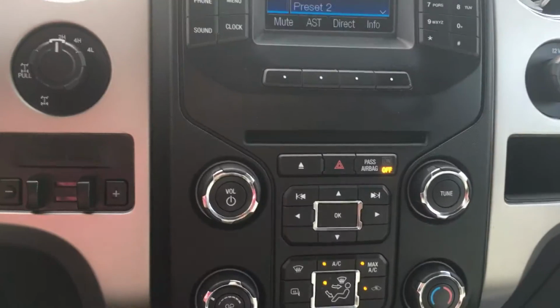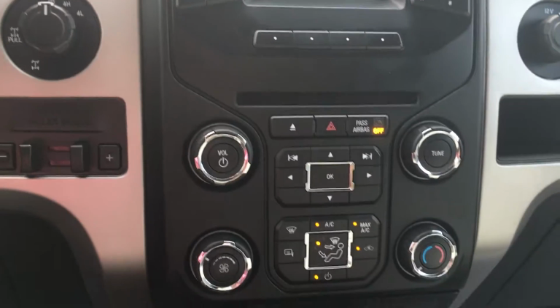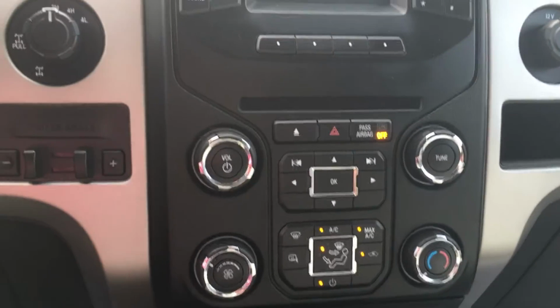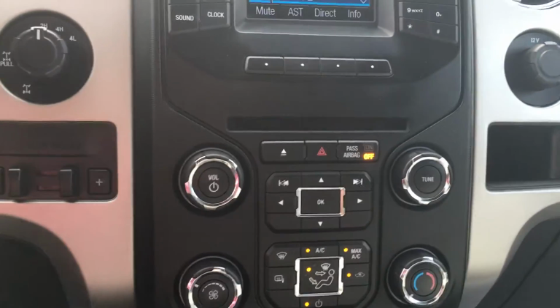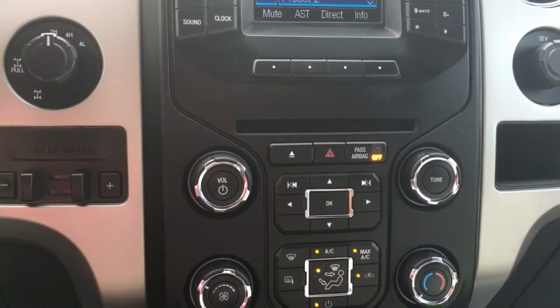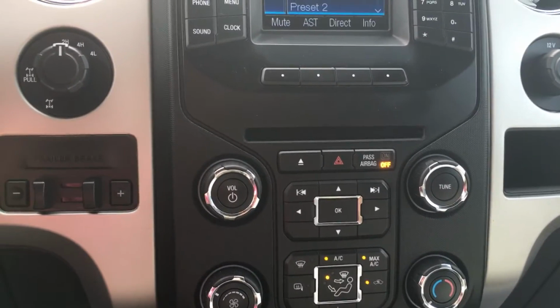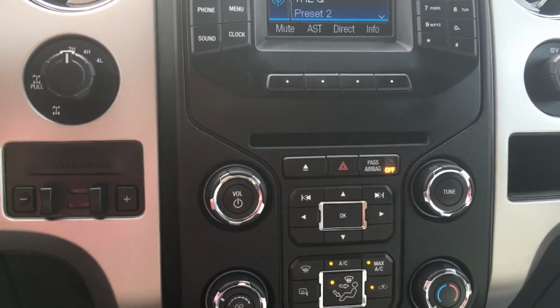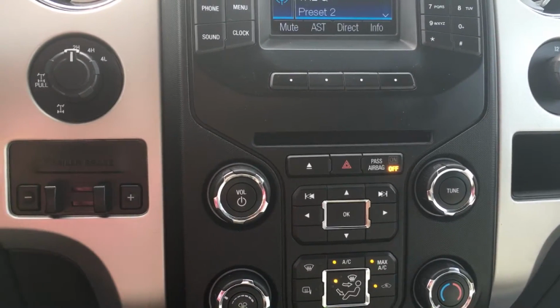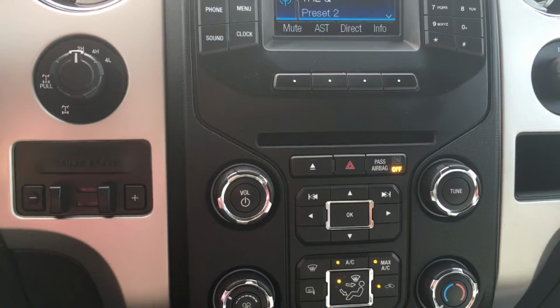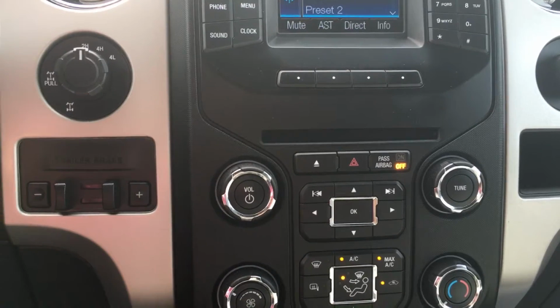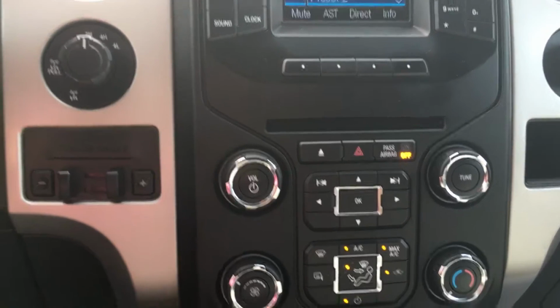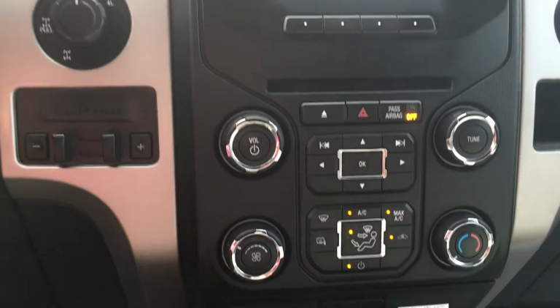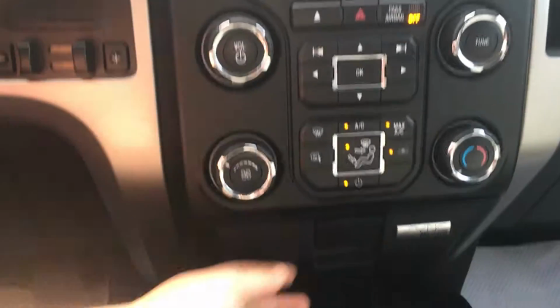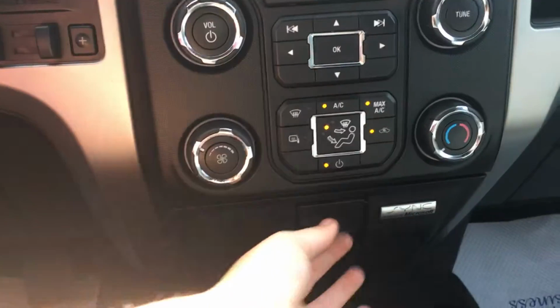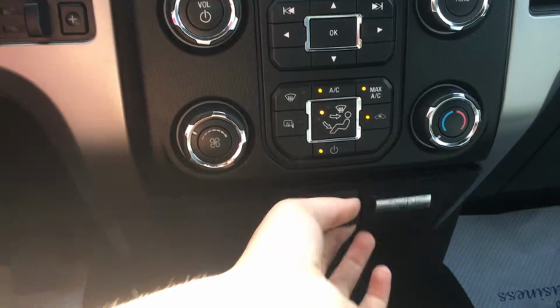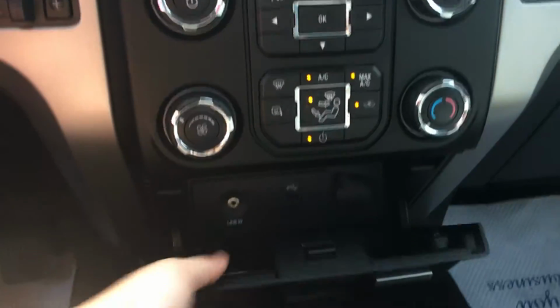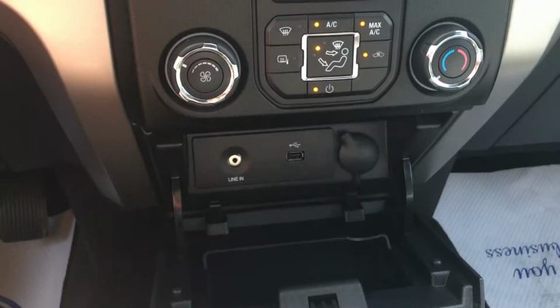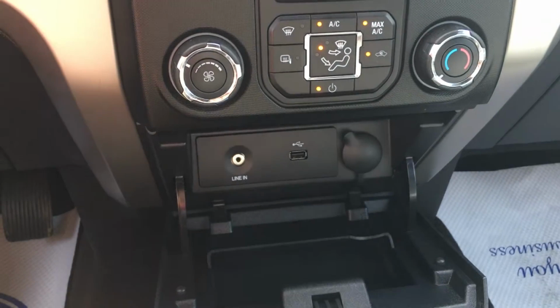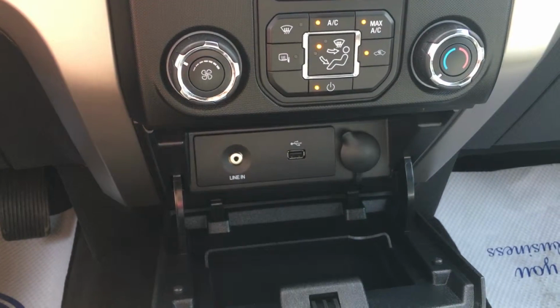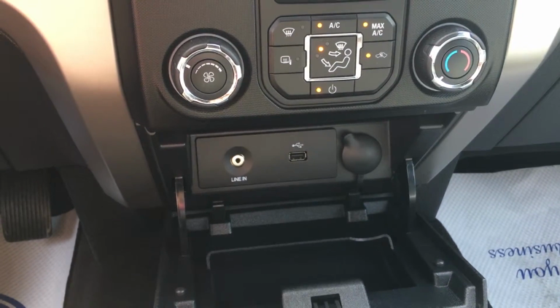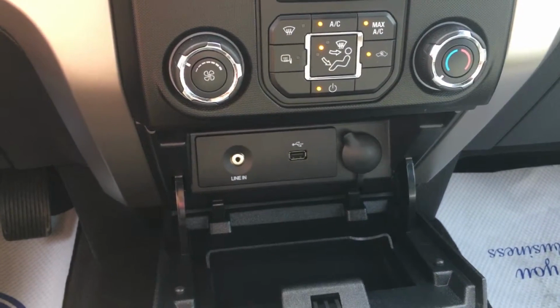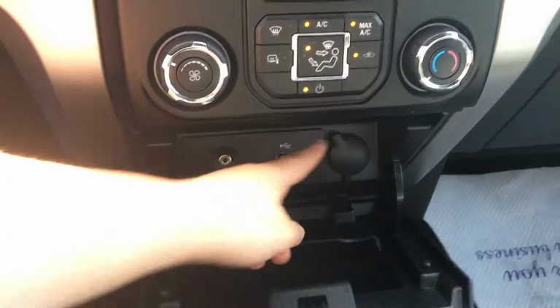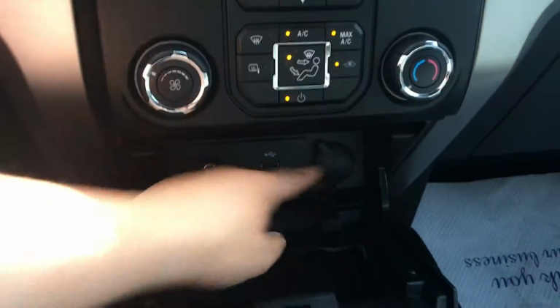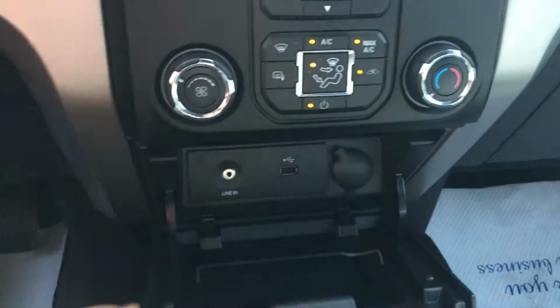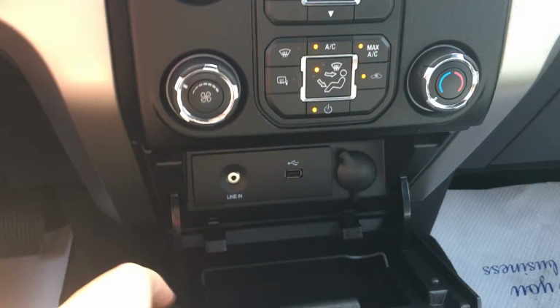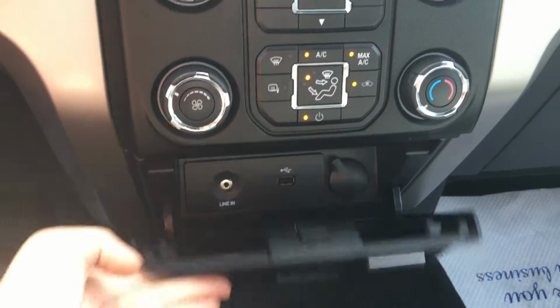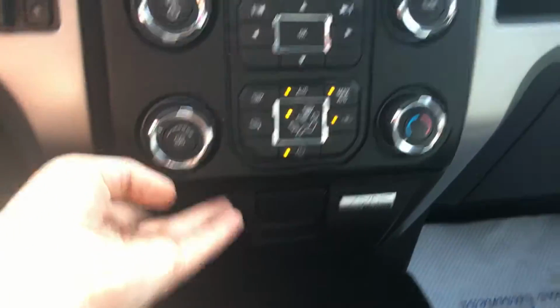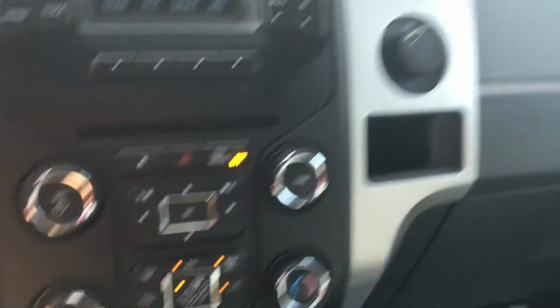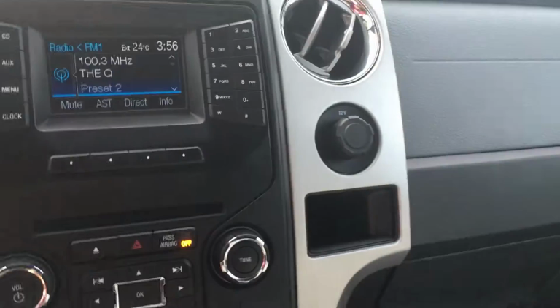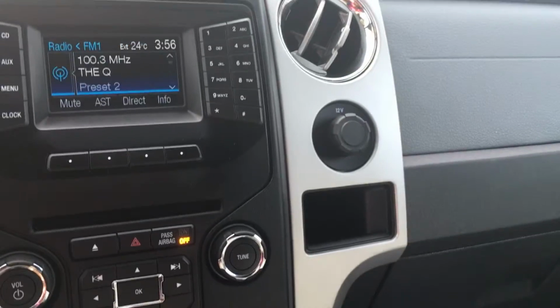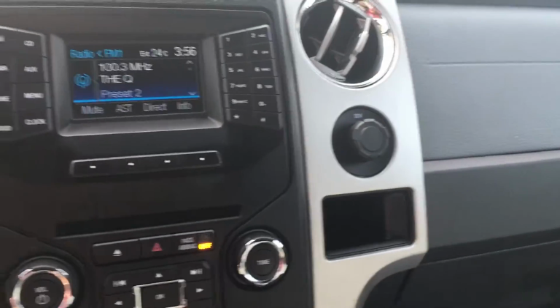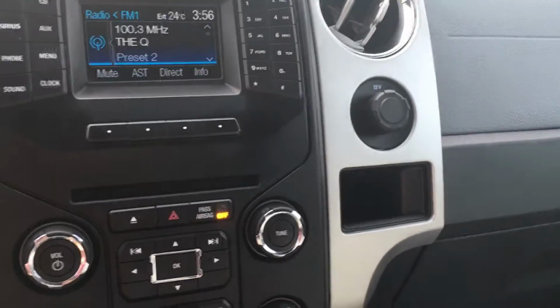Below that you have the heating system, which gives you AC, front defrost, as well as side mirrors that are heated. Opening this up, you get a line-in USB as well as a power port on the far side. 12 volts of power located to the right.